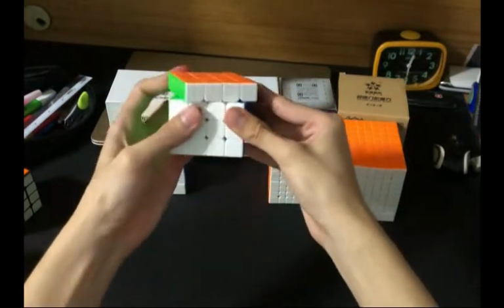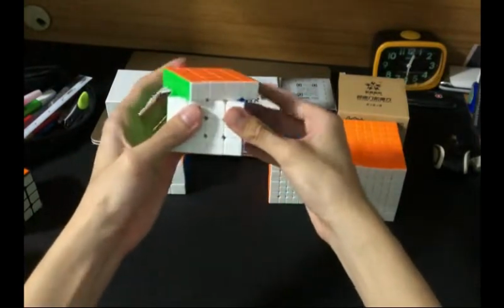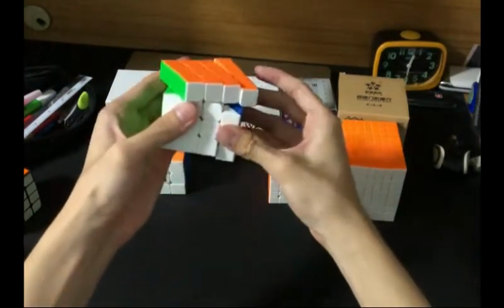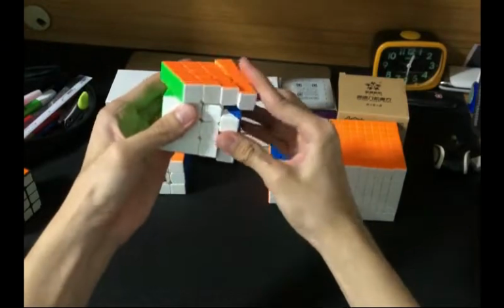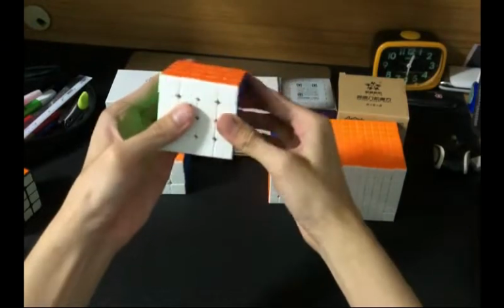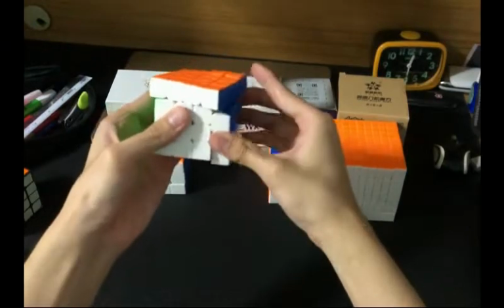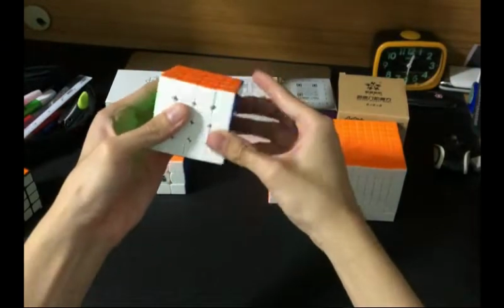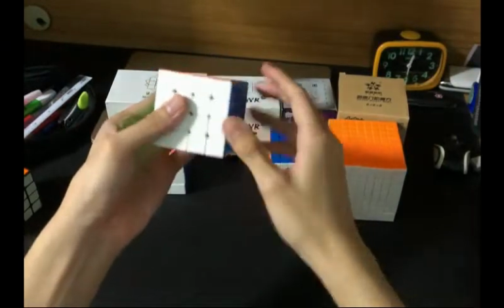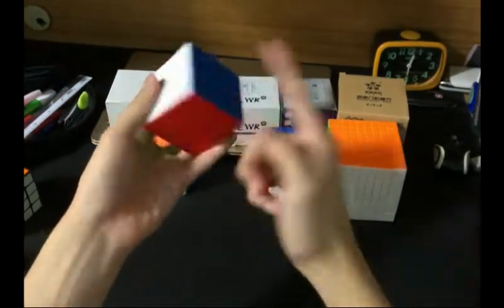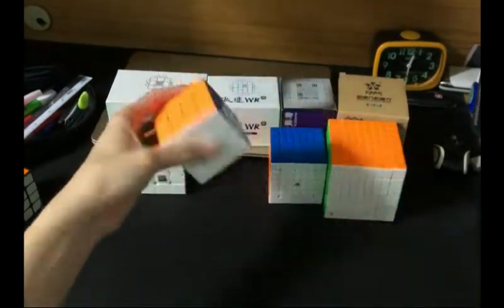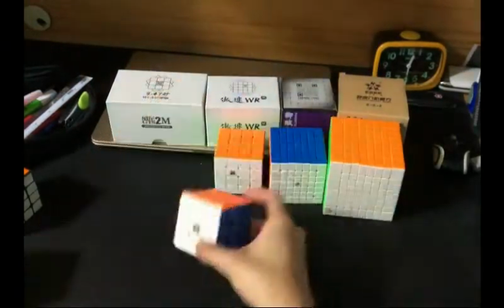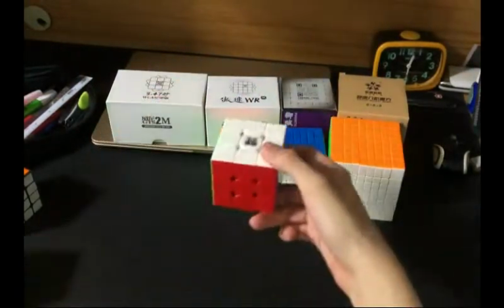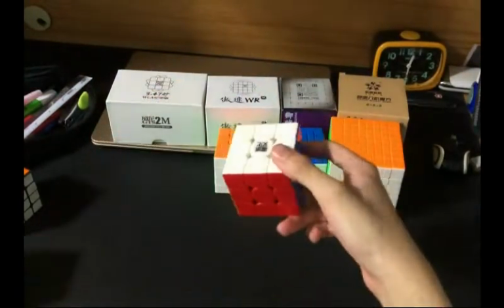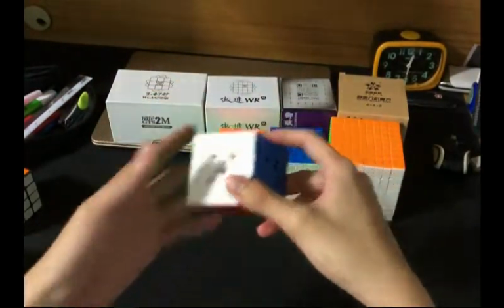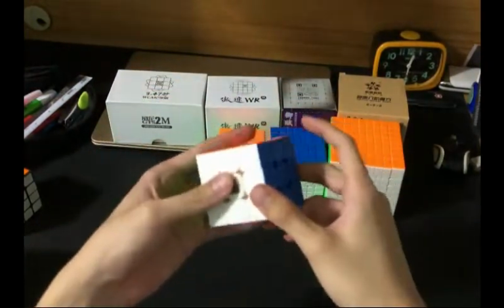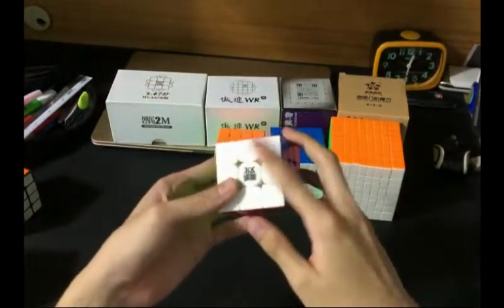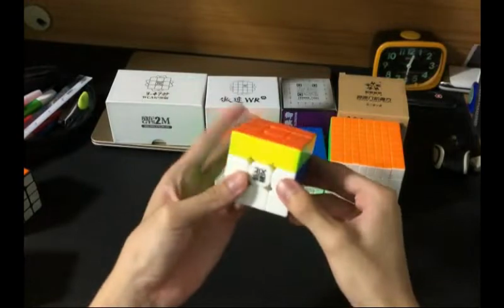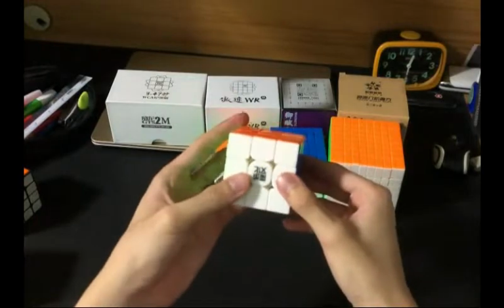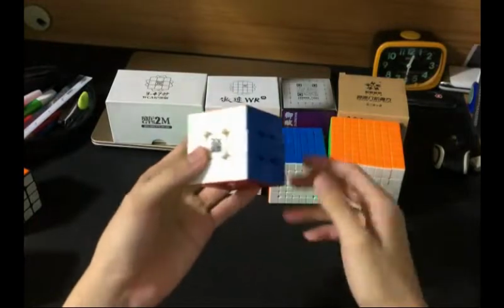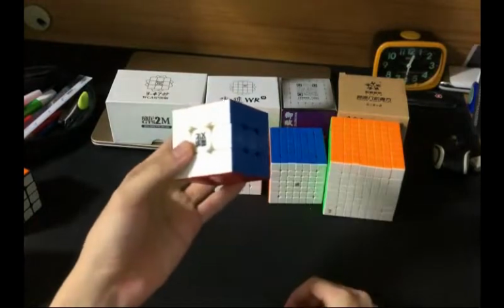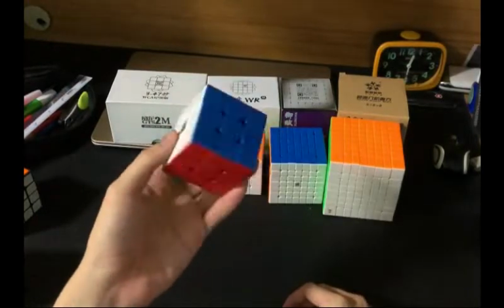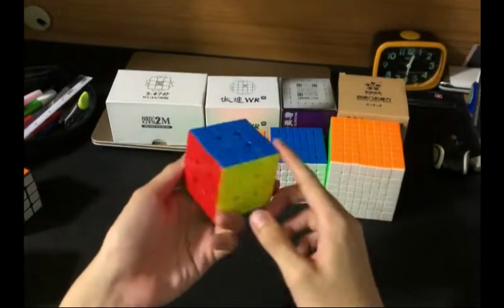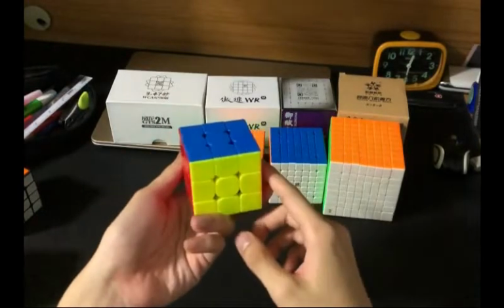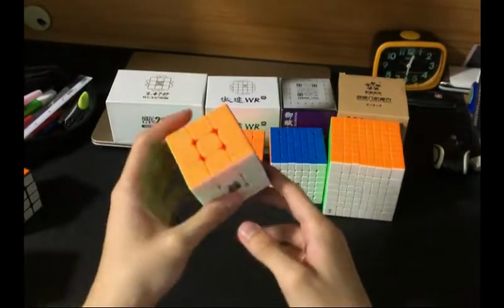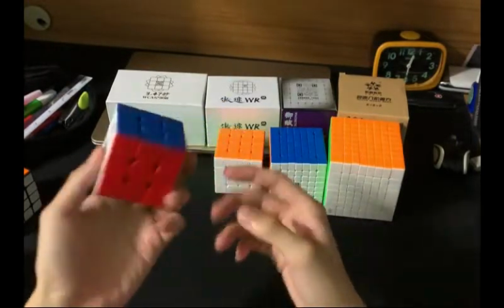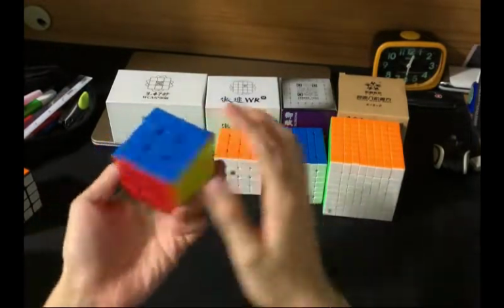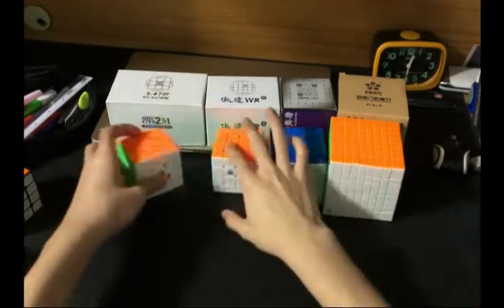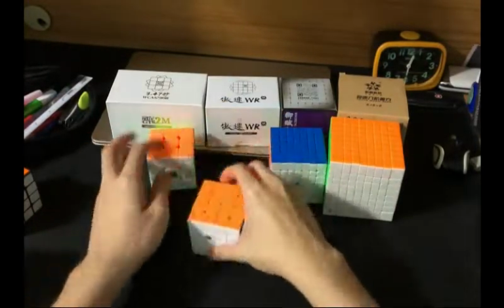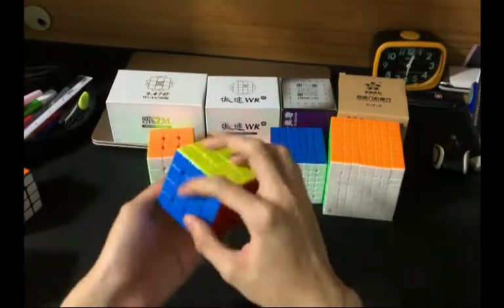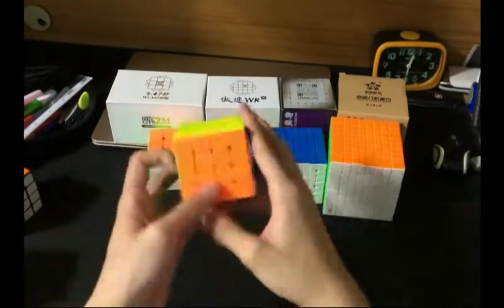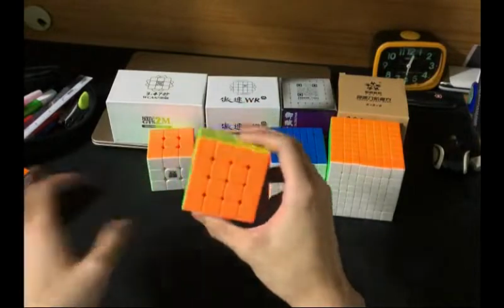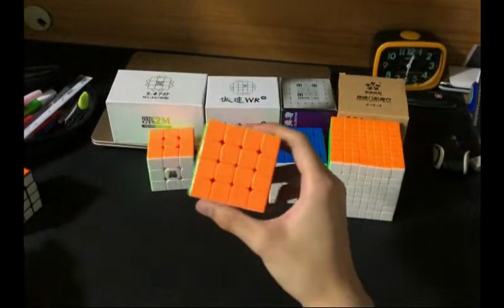Maybe the corner cutting is not as good, but once again, this is just out of the box. The next cube is the GTS2 with the Aosu GTS shades. Speaking of shades, I need to compare the shades of this one as well.